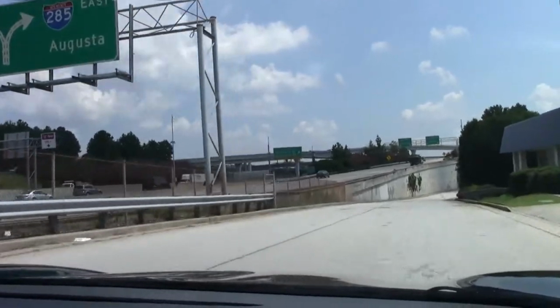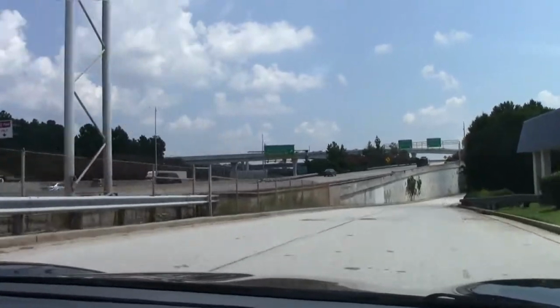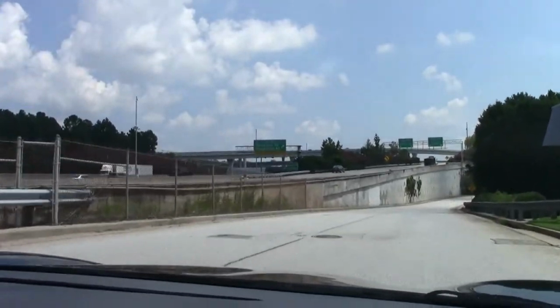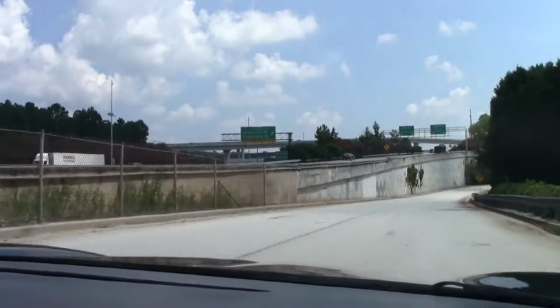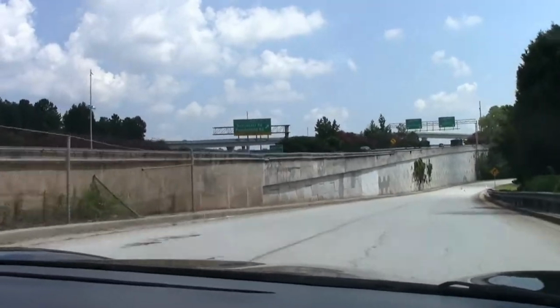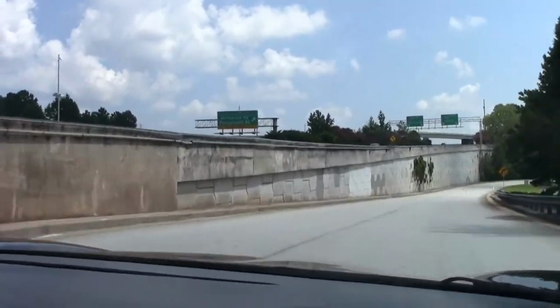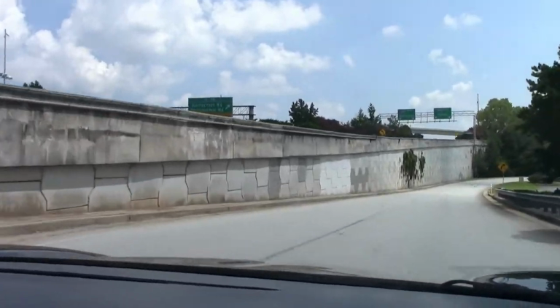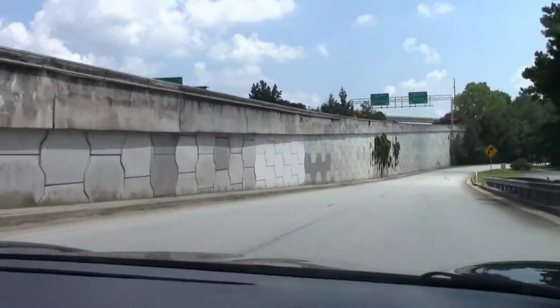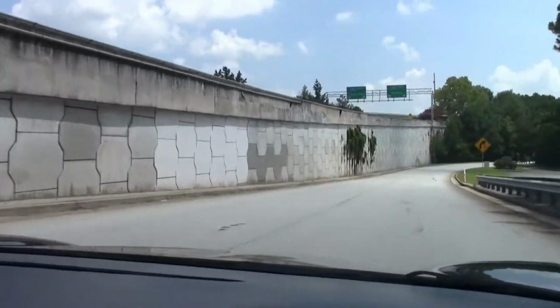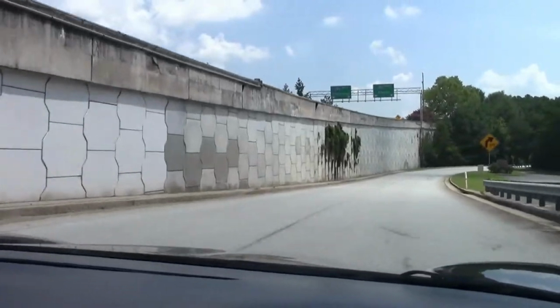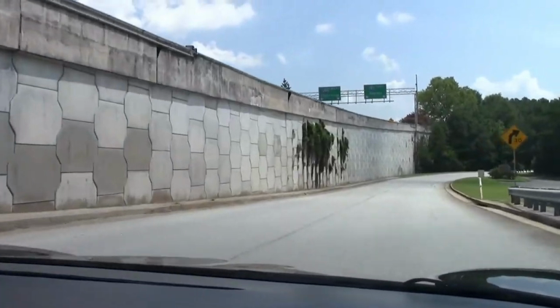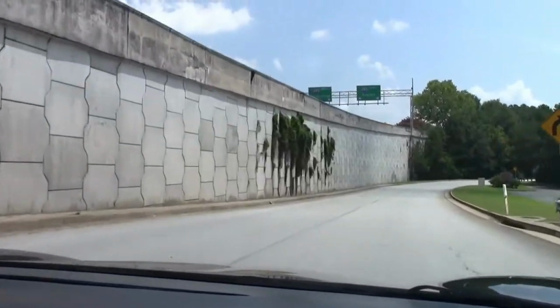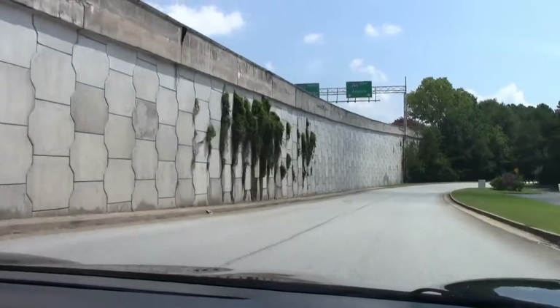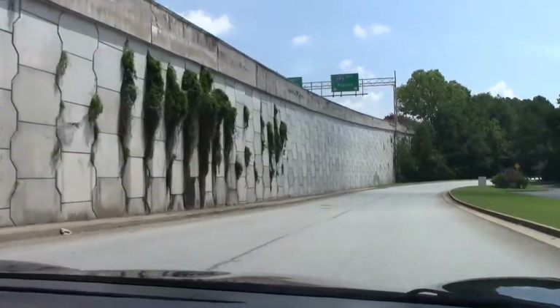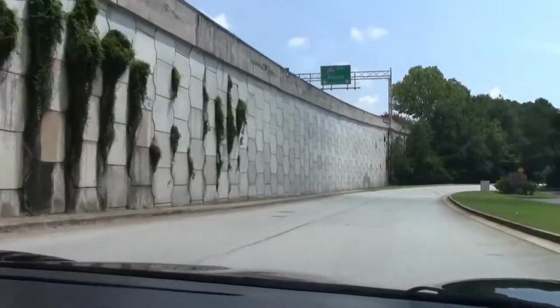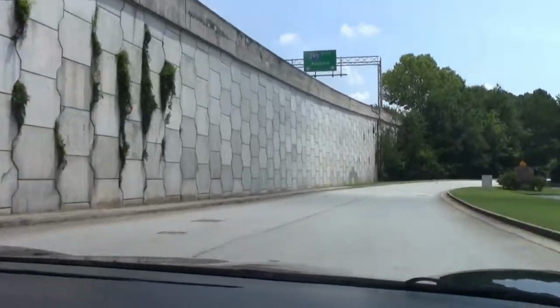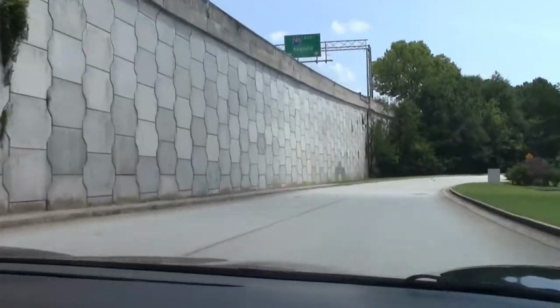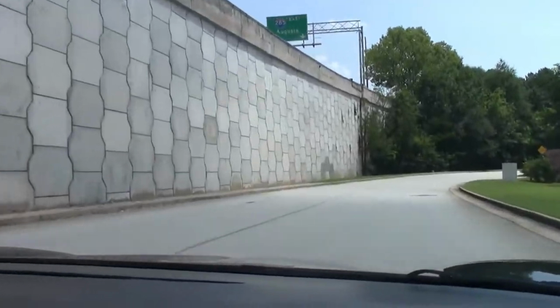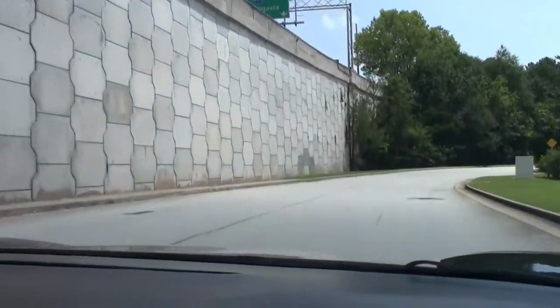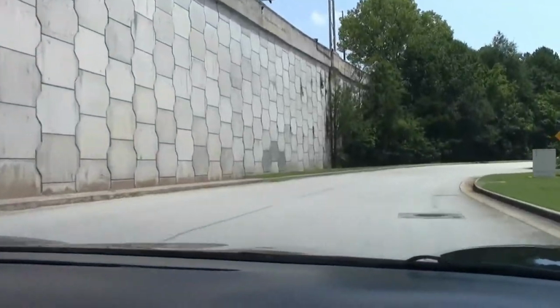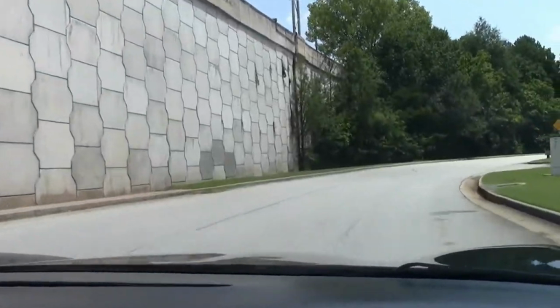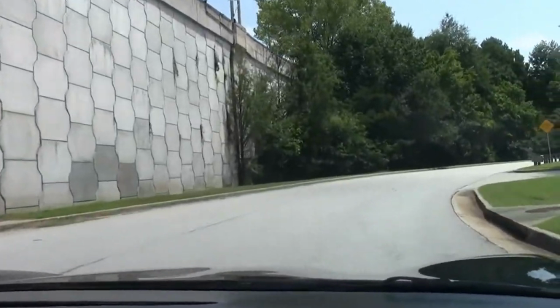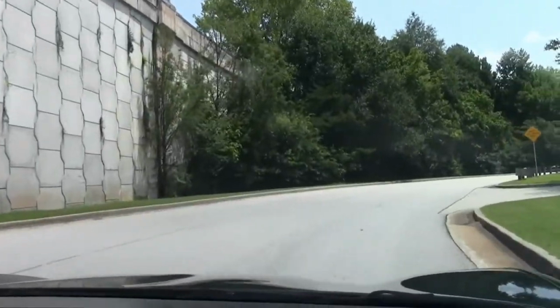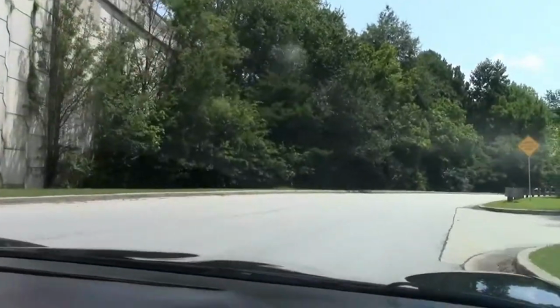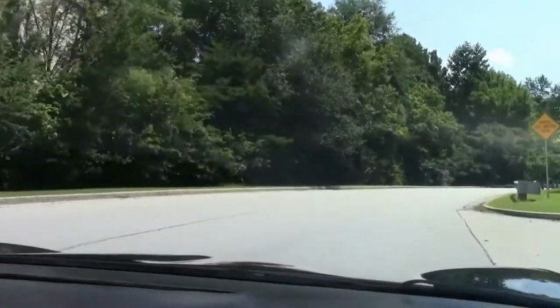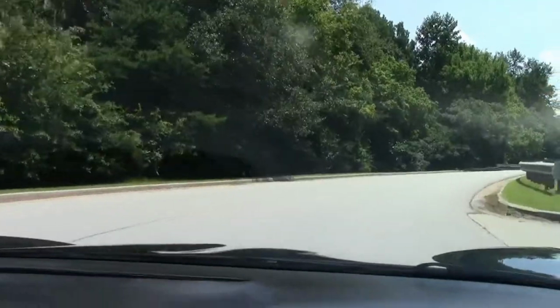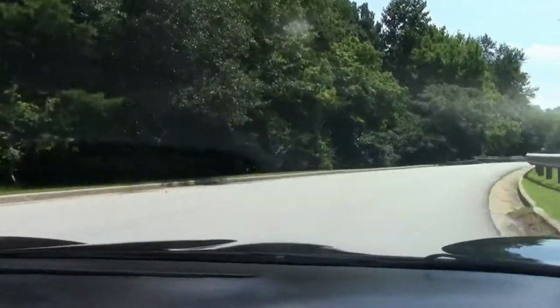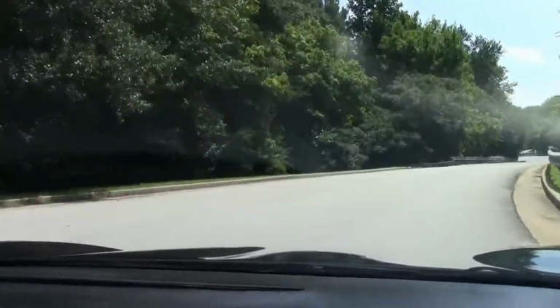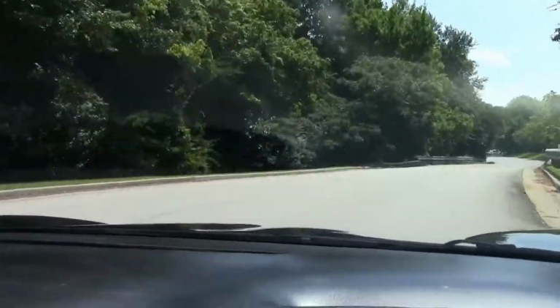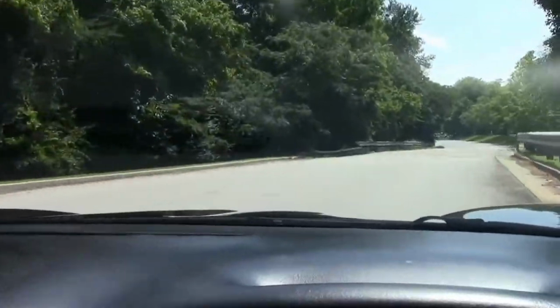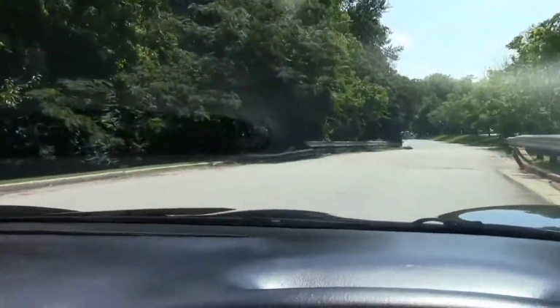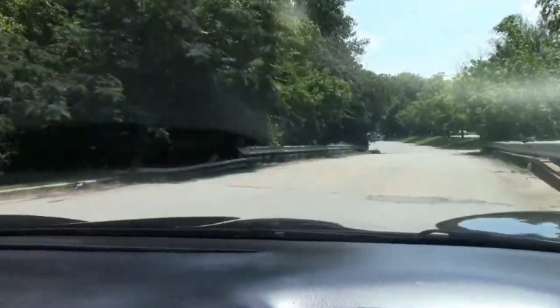And as you all can tell from the video, your road noise is minimal in the car, making it a really nice ride on a hot day like this — or in the evenings, or in the spring and fall, take that top down and enjoy it.